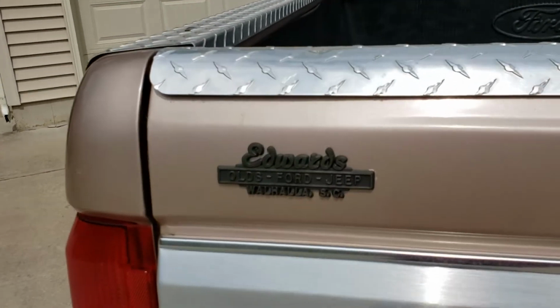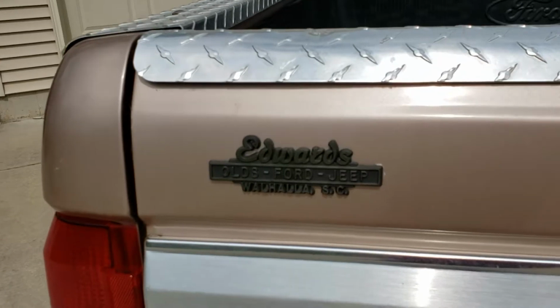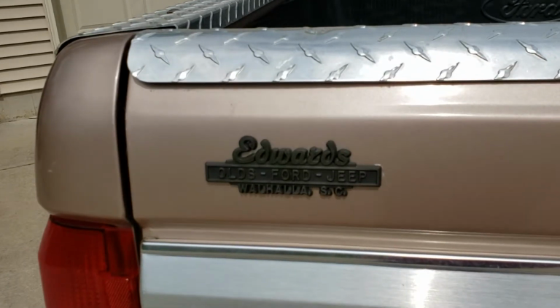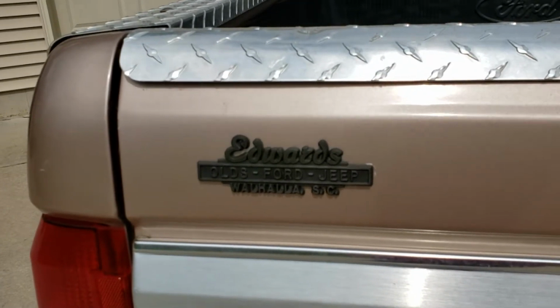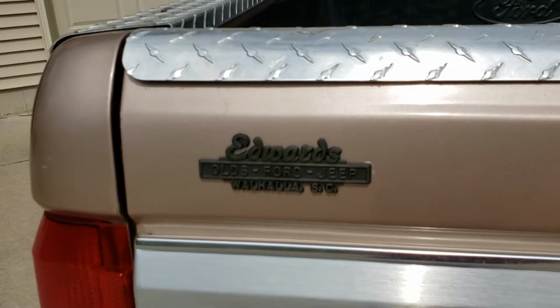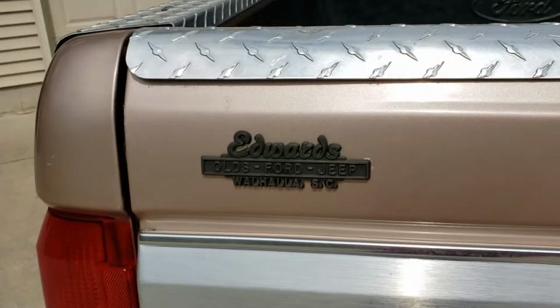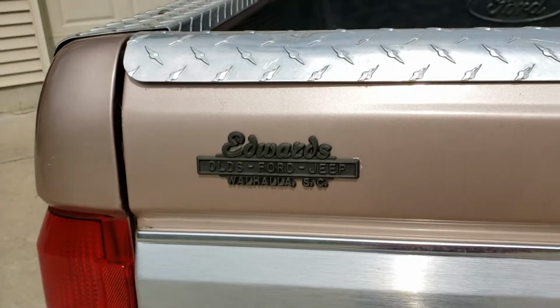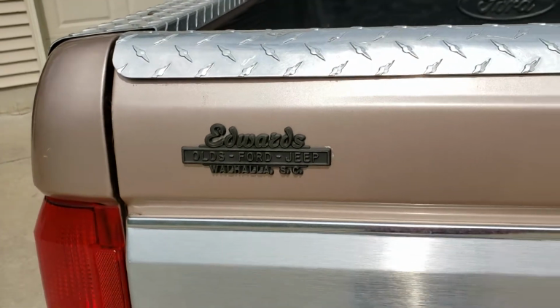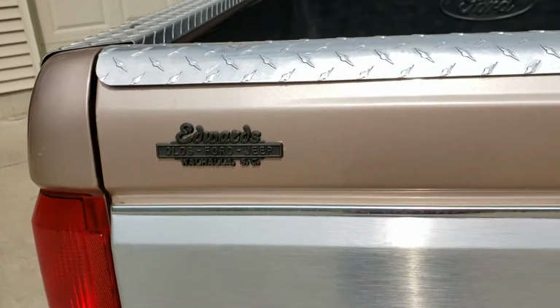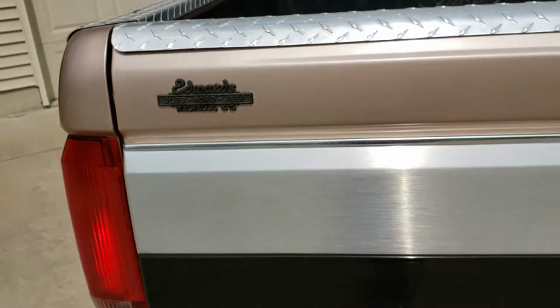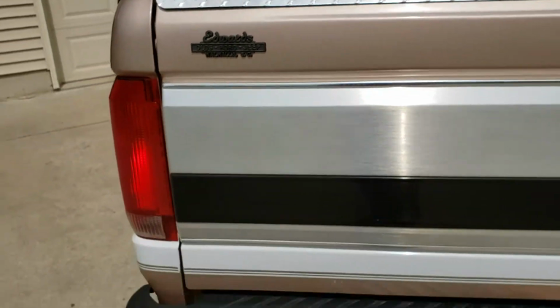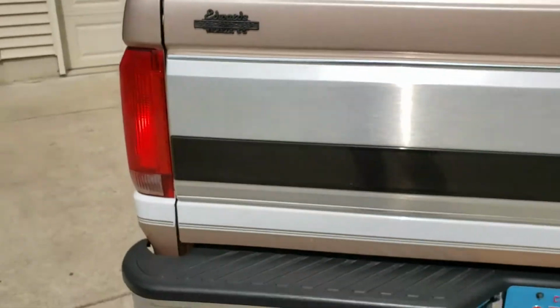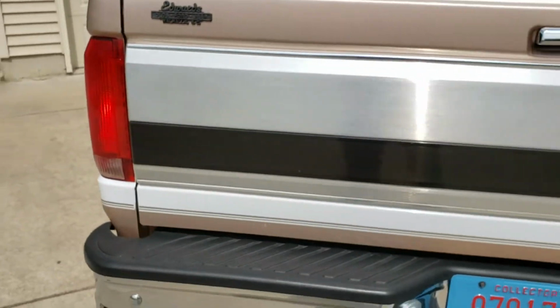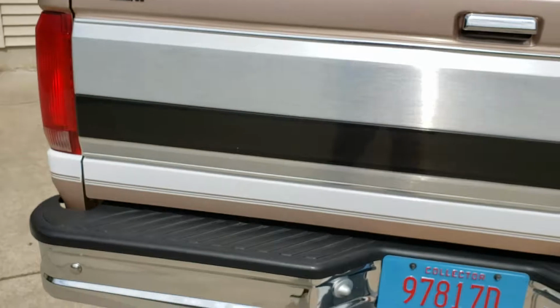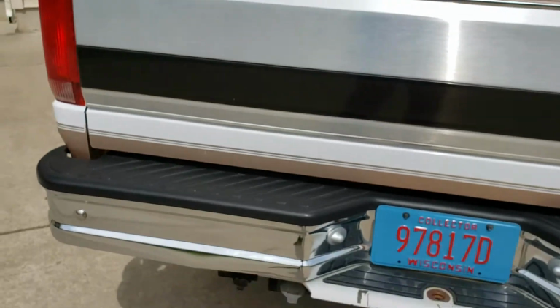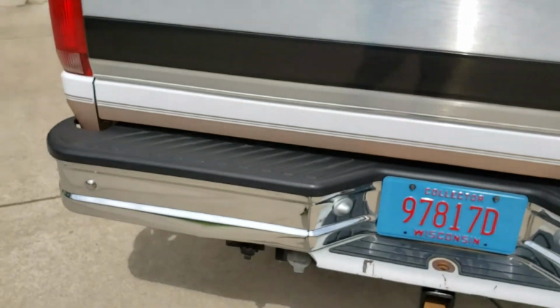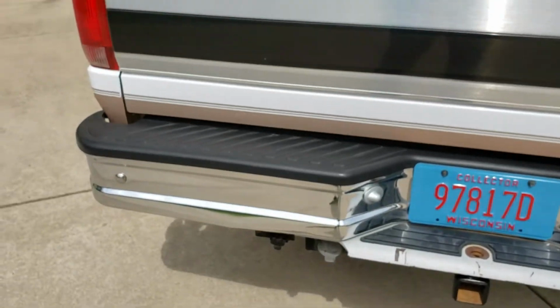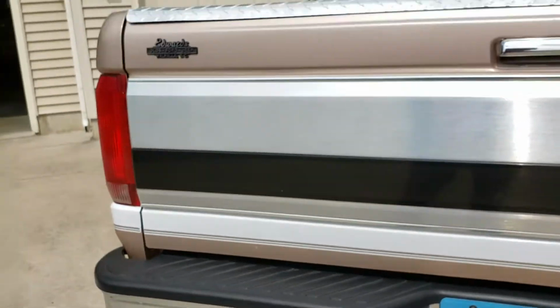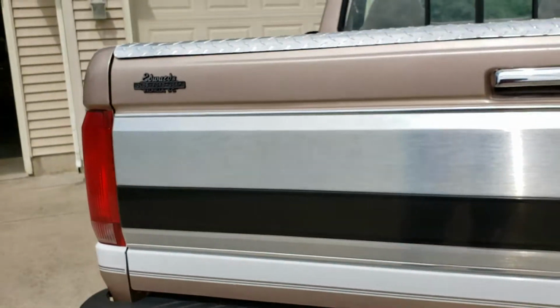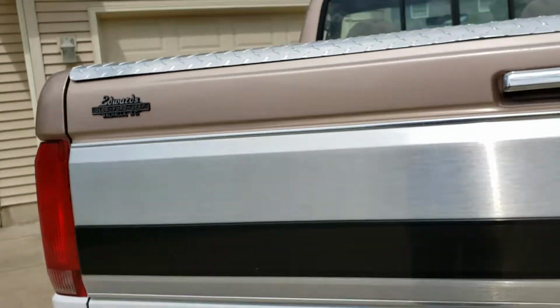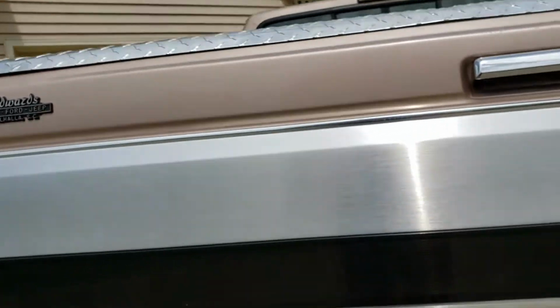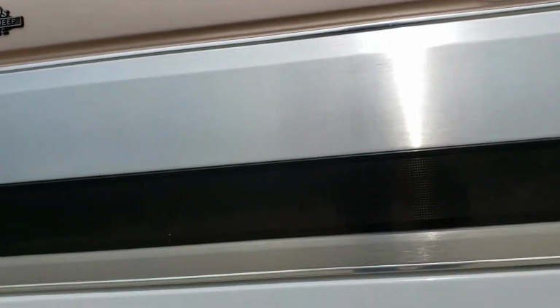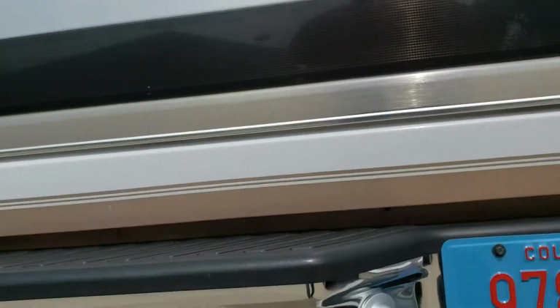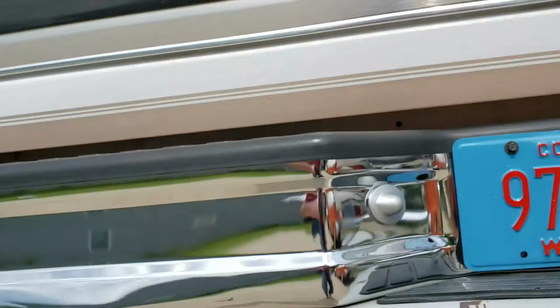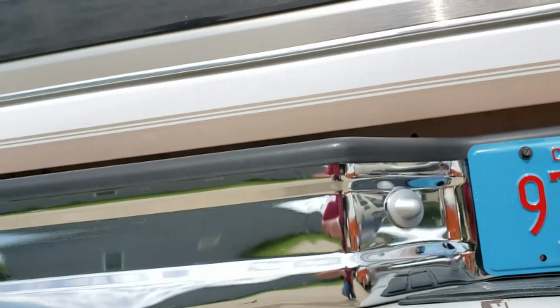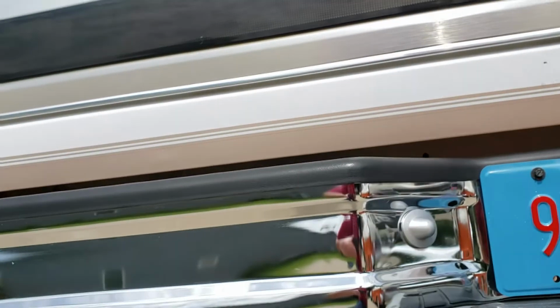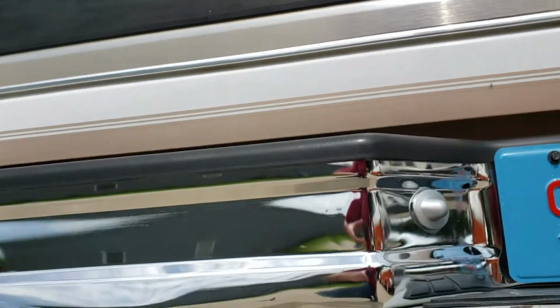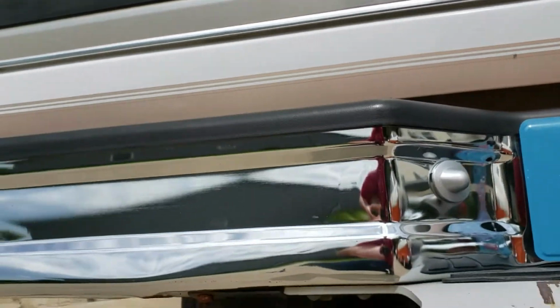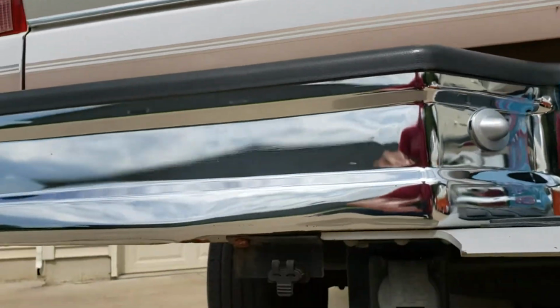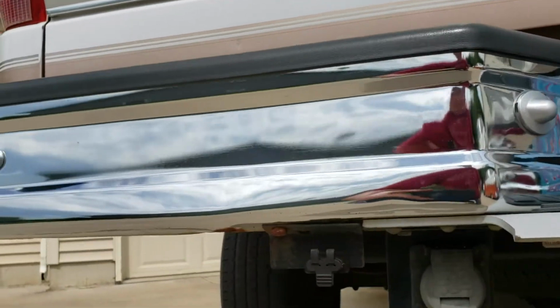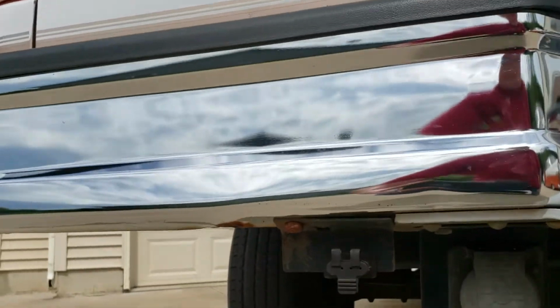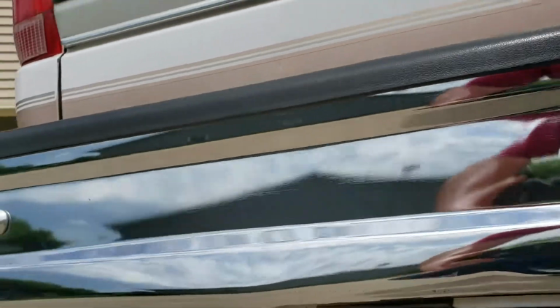Moving around back here, there's the original dealer plate from Edwards Ford and Jeep out of Walhalla, where it was purchased new. I called Edwards and they only had a few service records on the truck, and it was already stuff that I had.